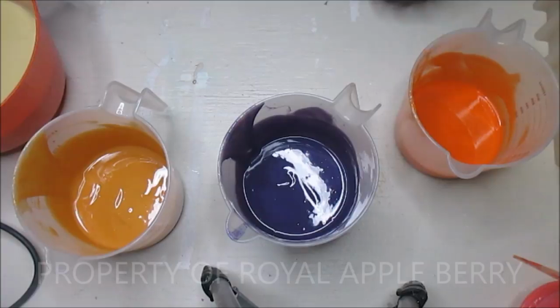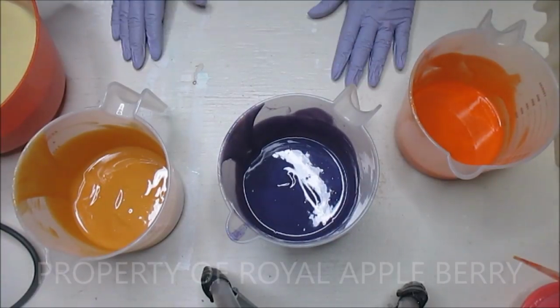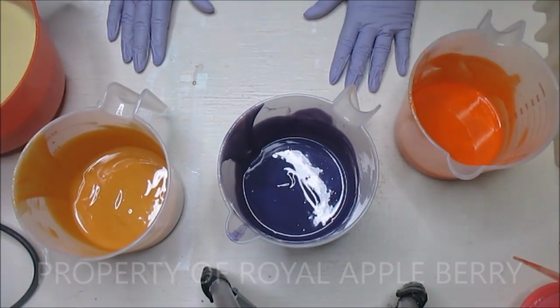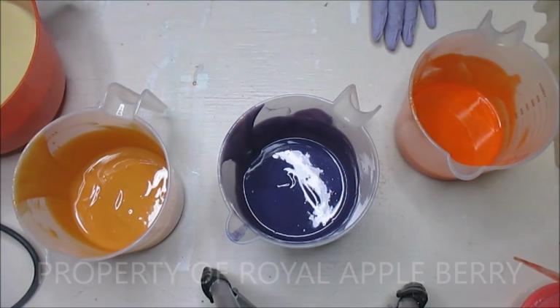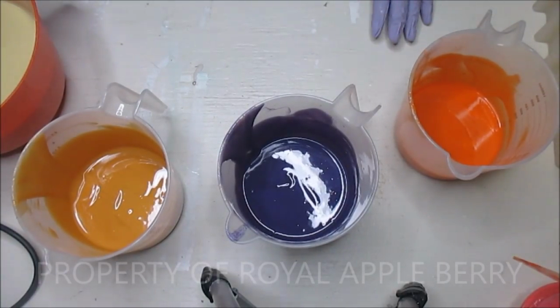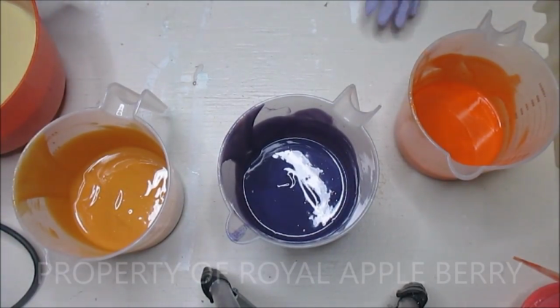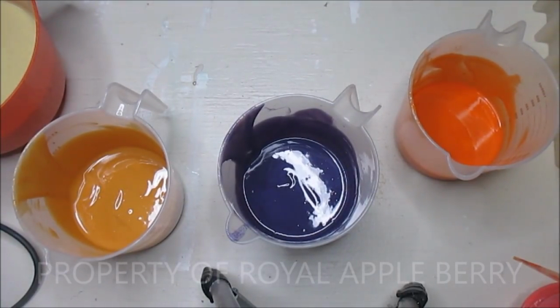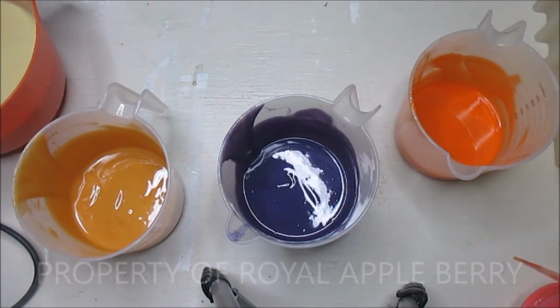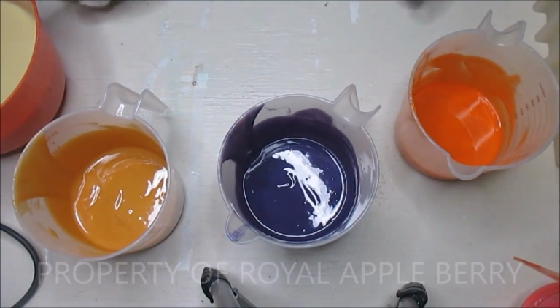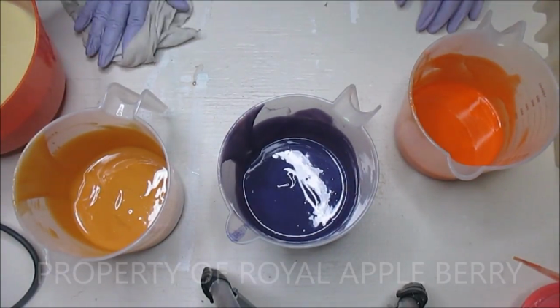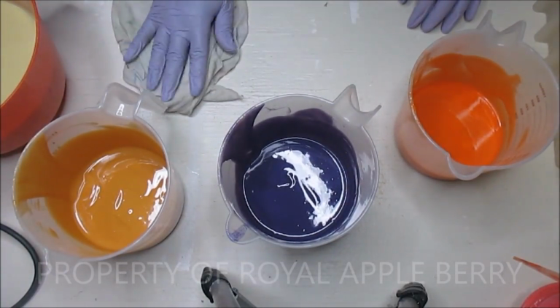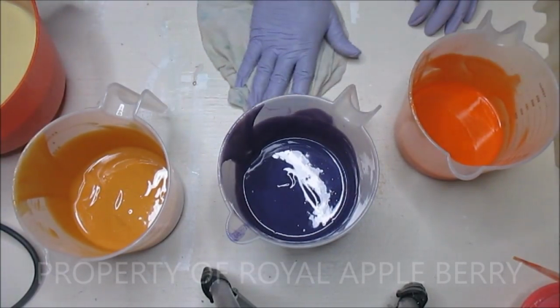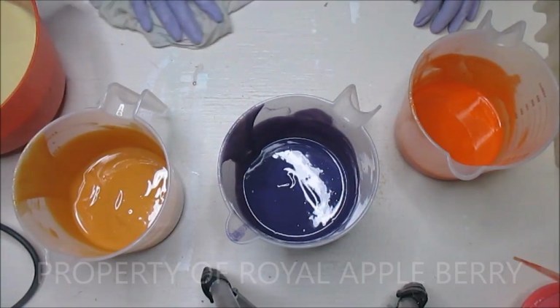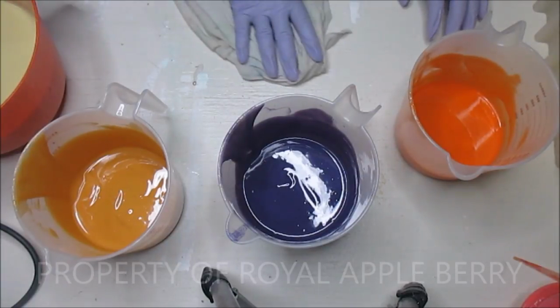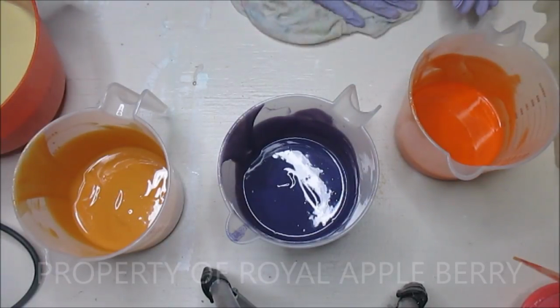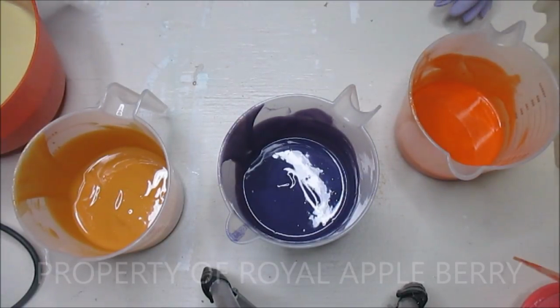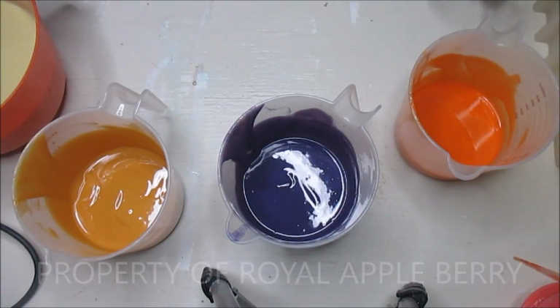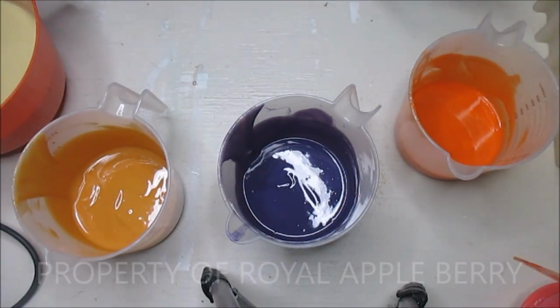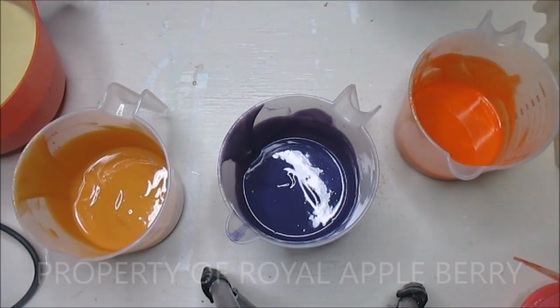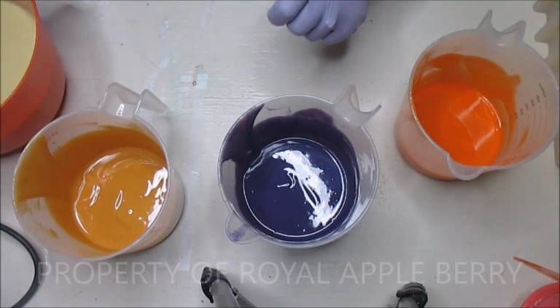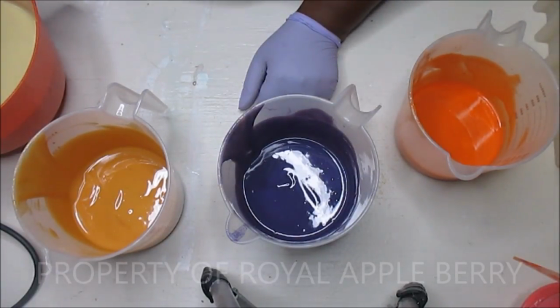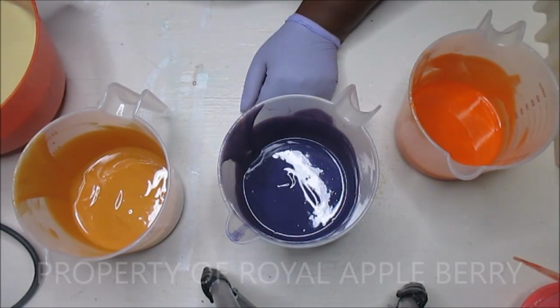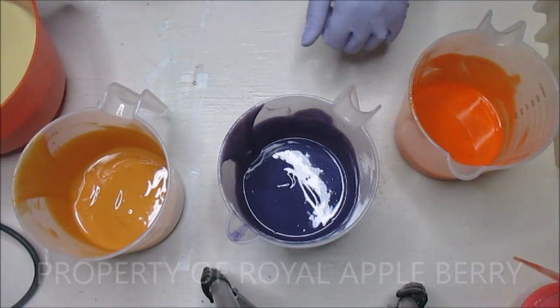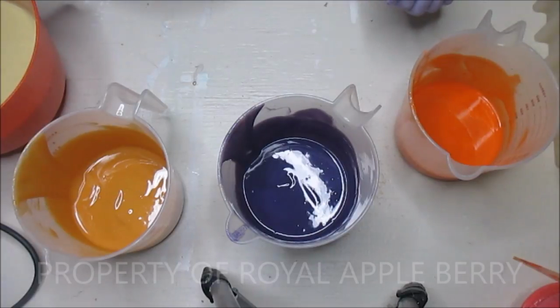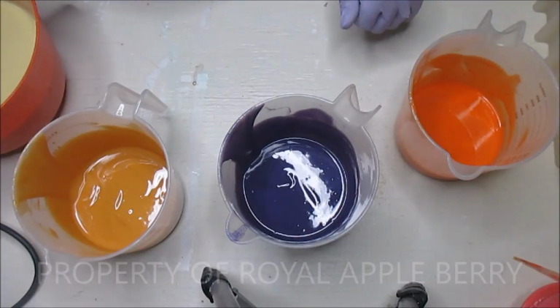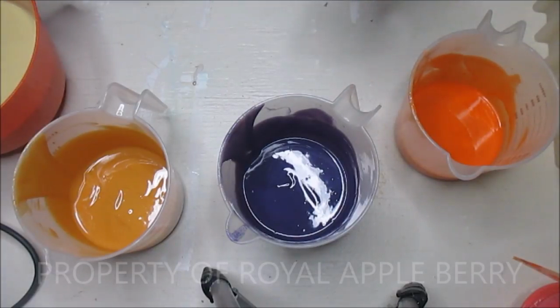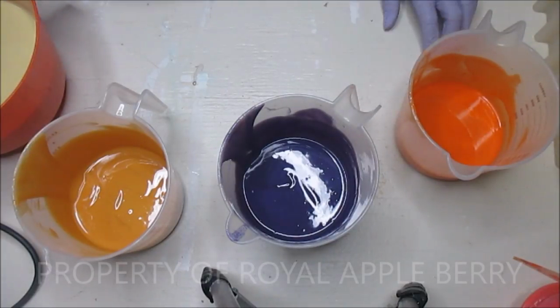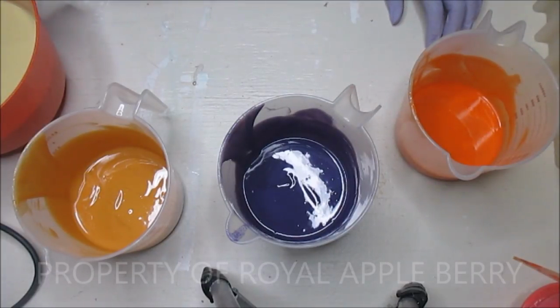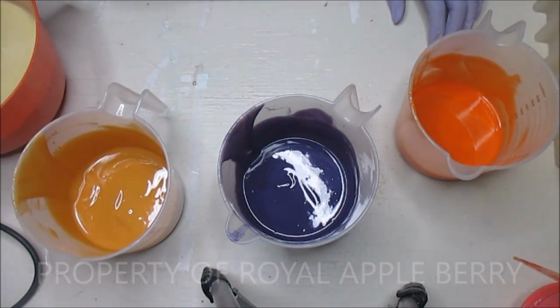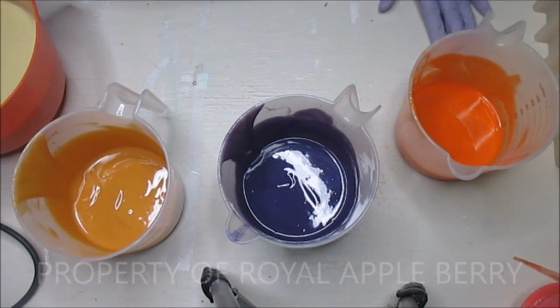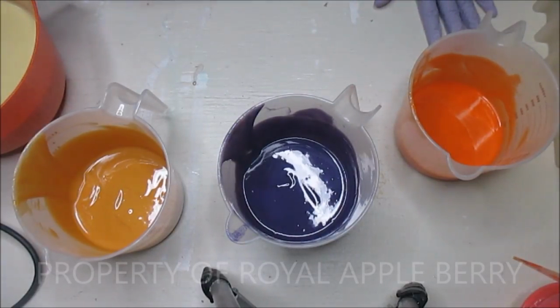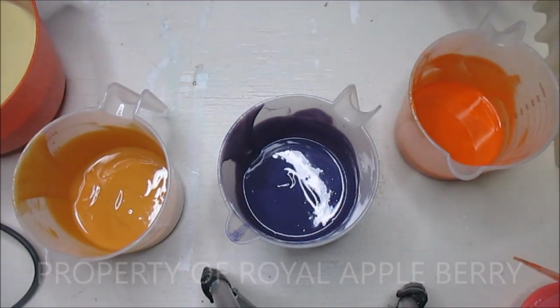Hey guys, this is Kenny the Messy Soaper over at Royal Appleberry, and welcome back to my channel. Tonight I'm going to be making a soap with a Lush-type fragrance called Honey I Washed the Kids.